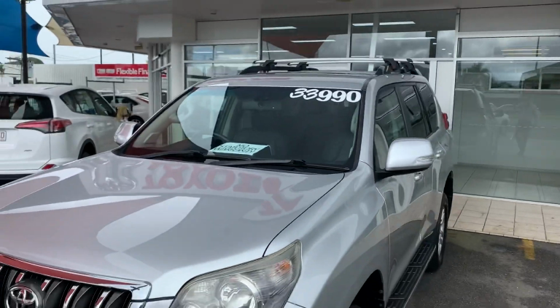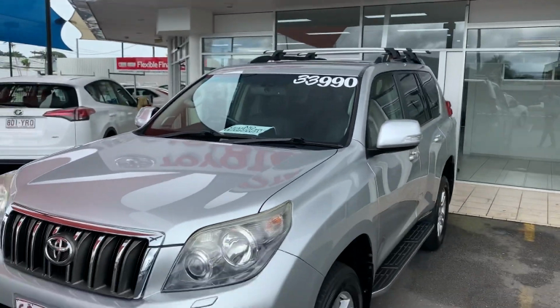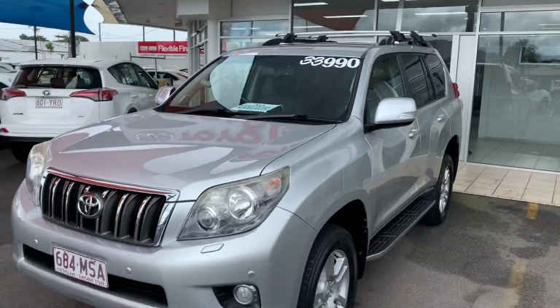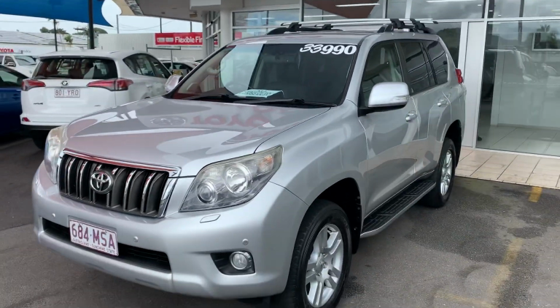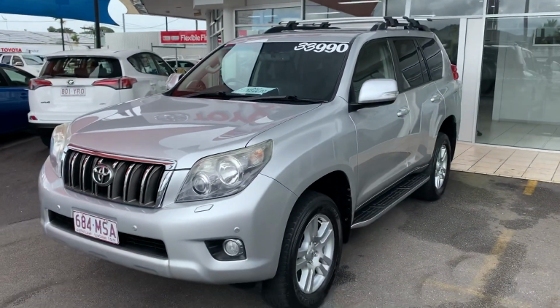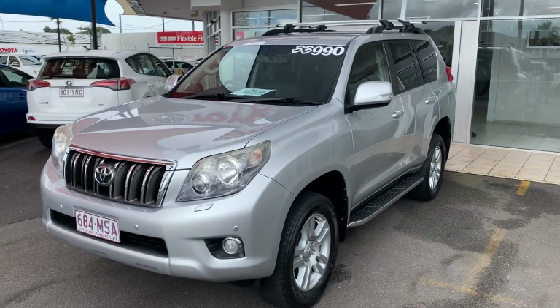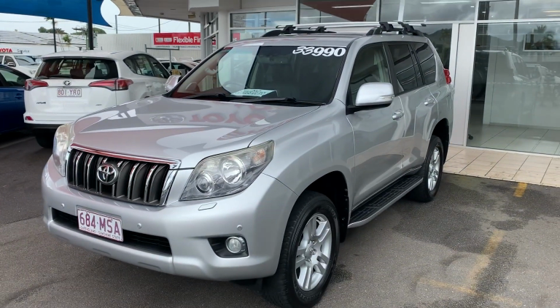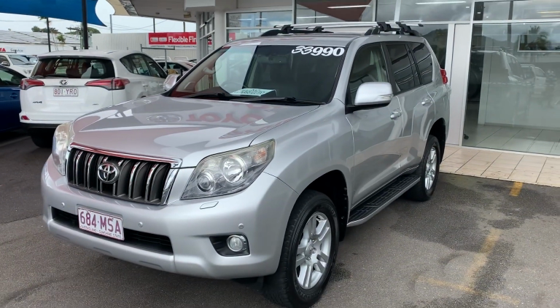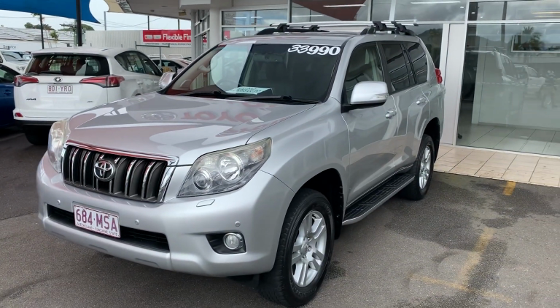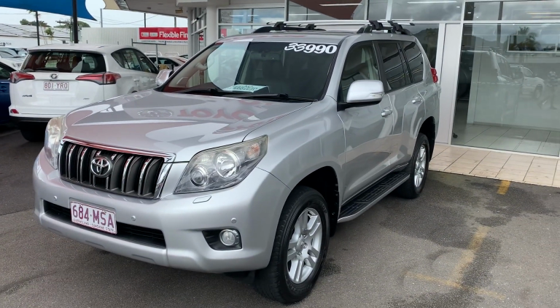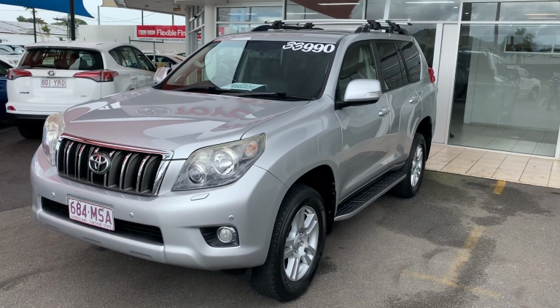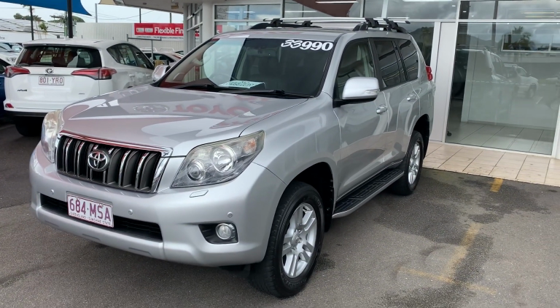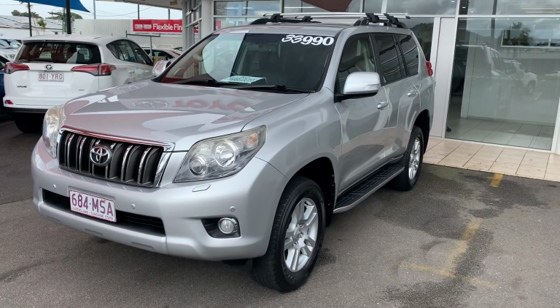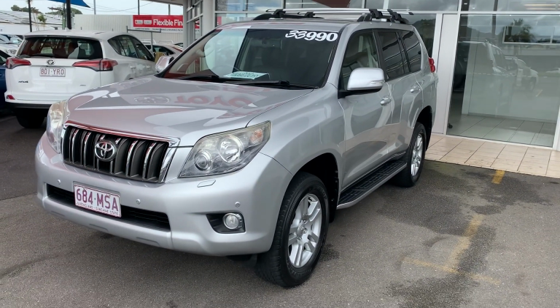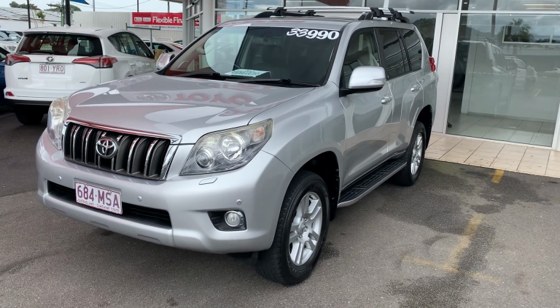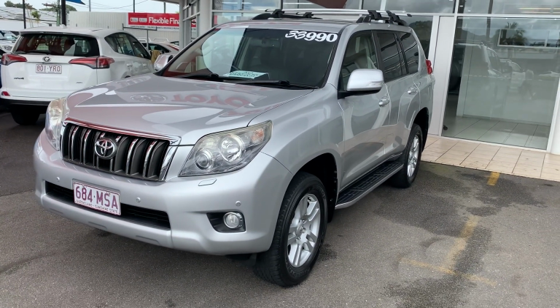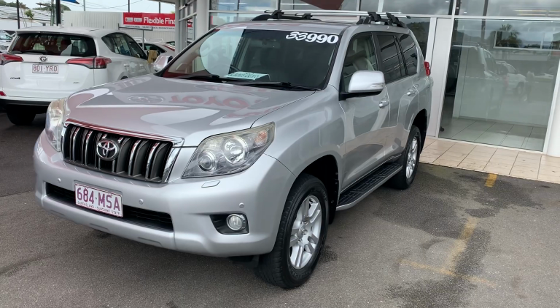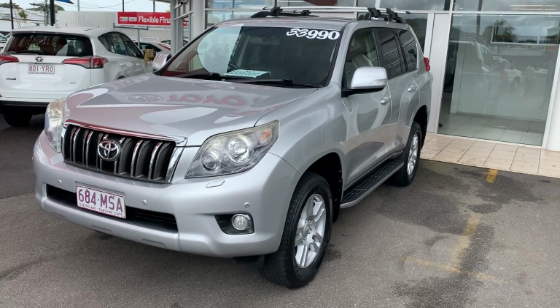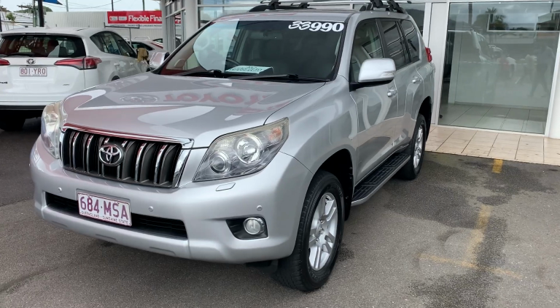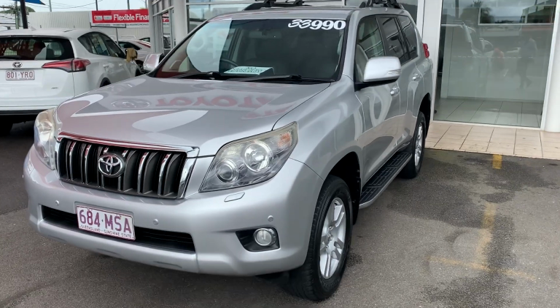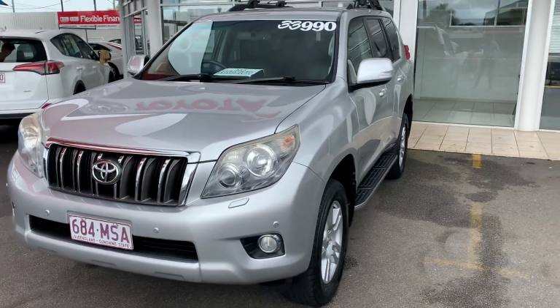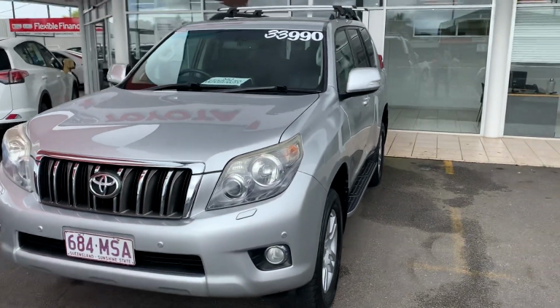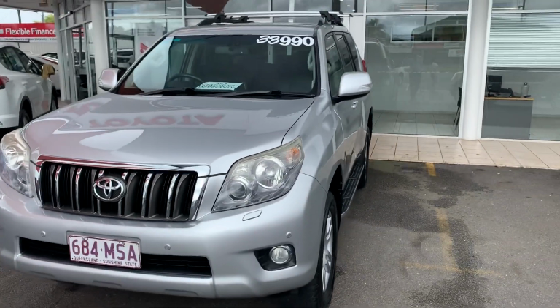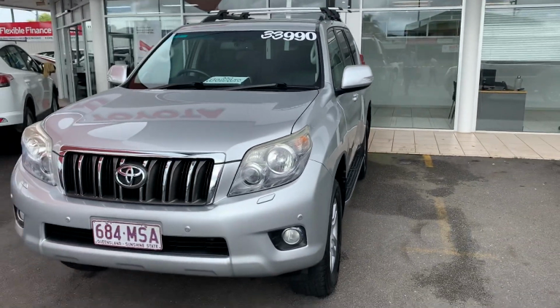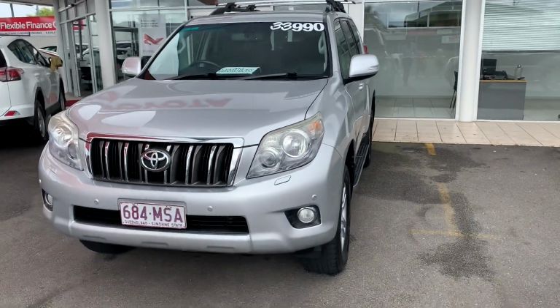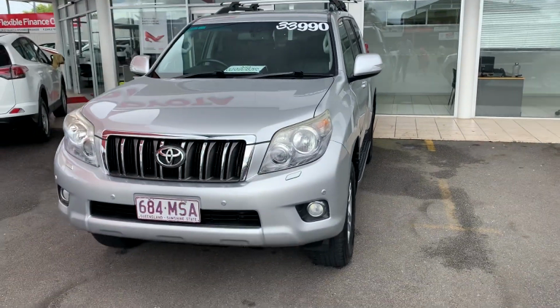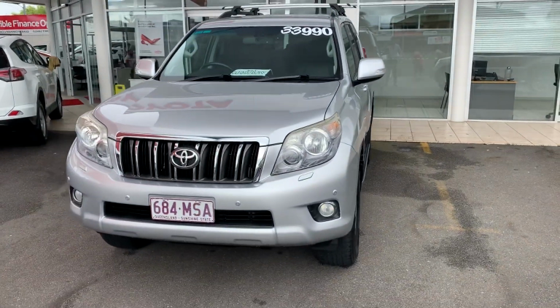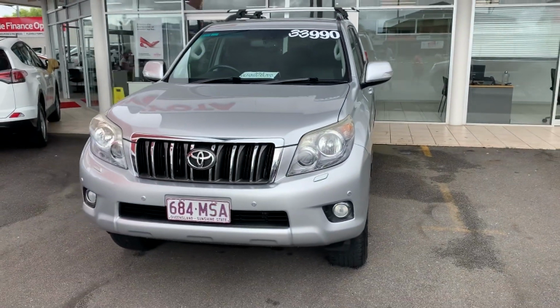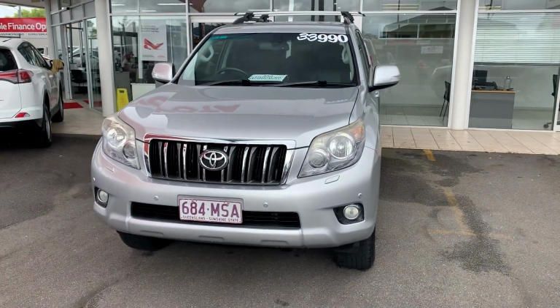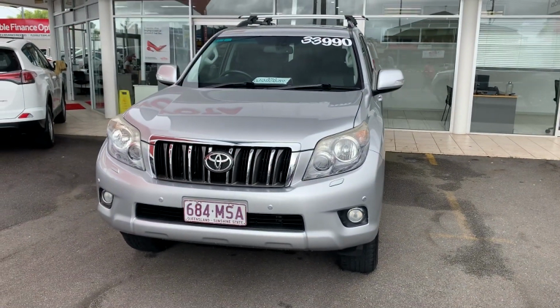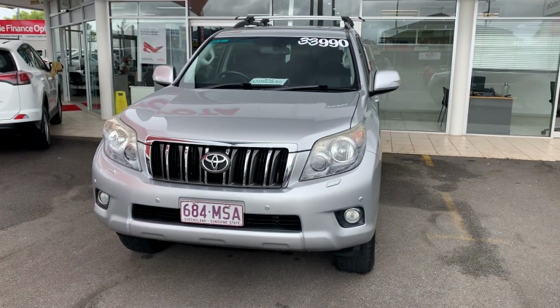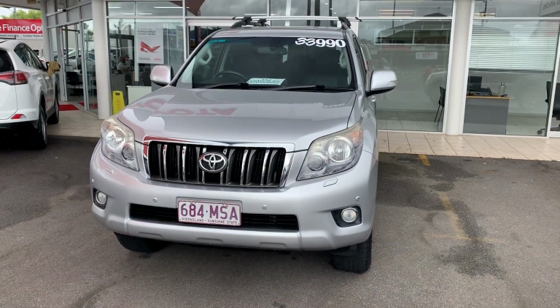So that is our 2009 VX Prado for $33,990. If you do have any questions, please don't hesitate to give me a call. I hope you enjoy this video. Cheers.